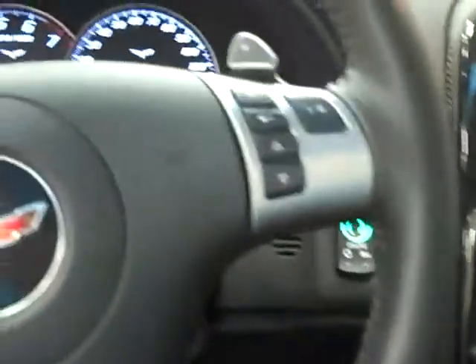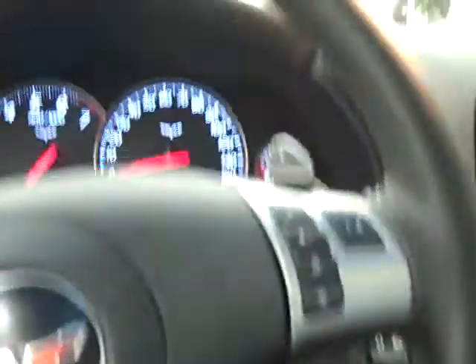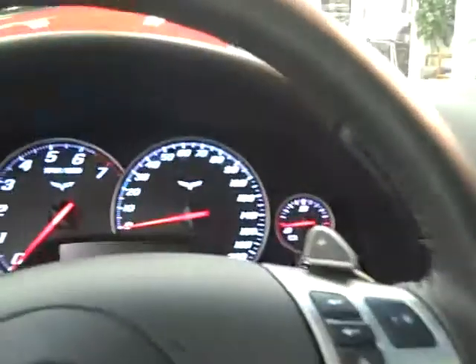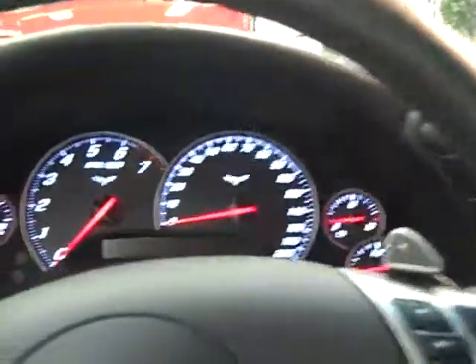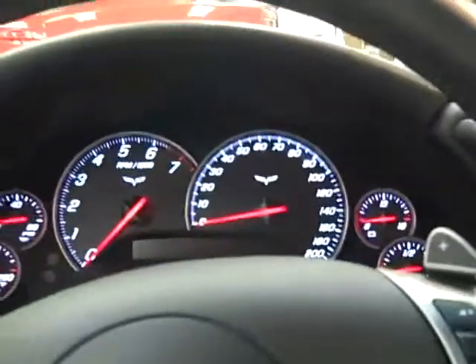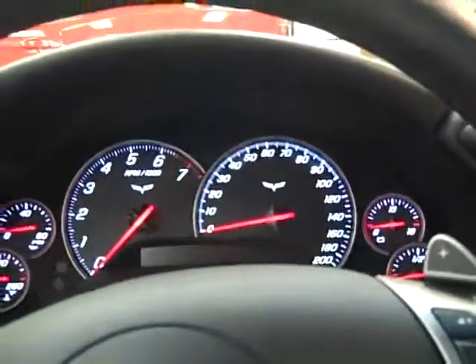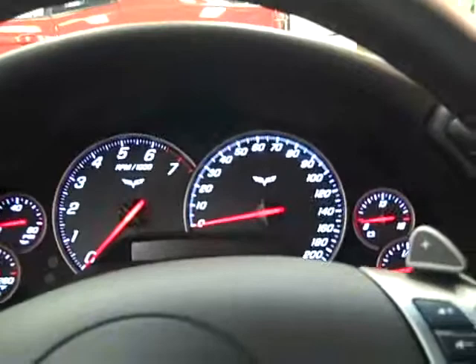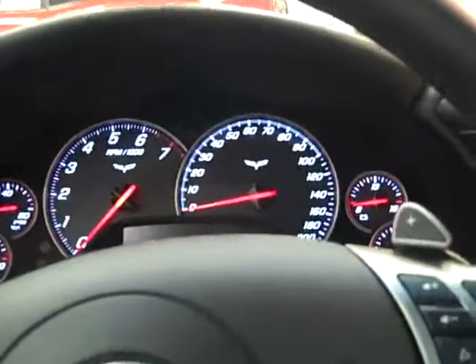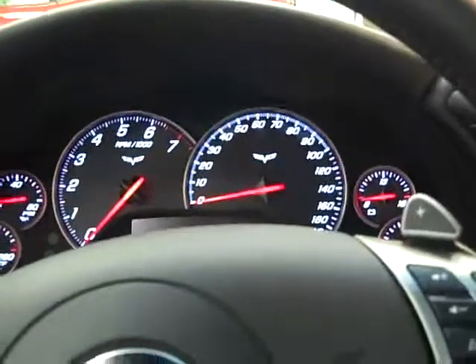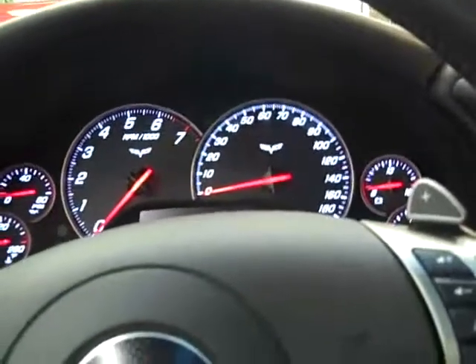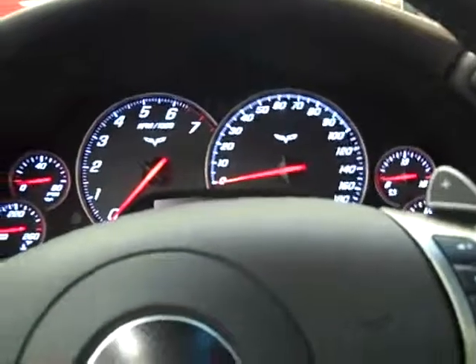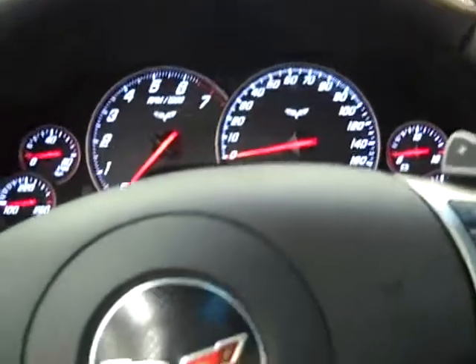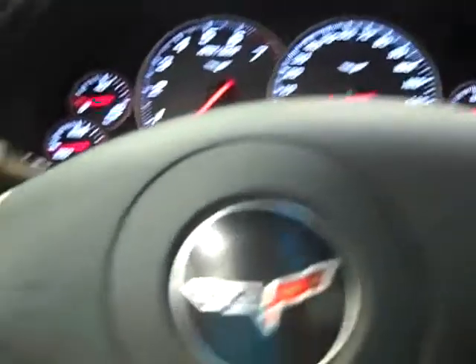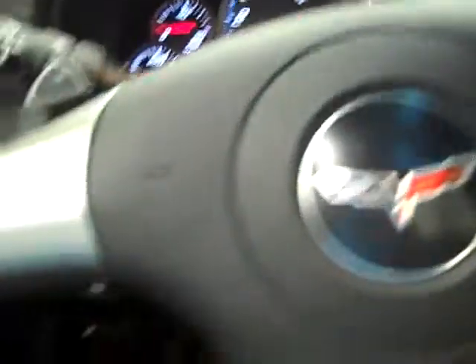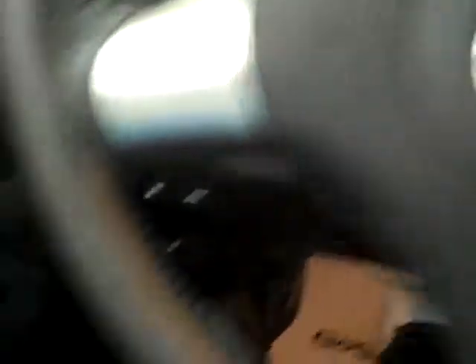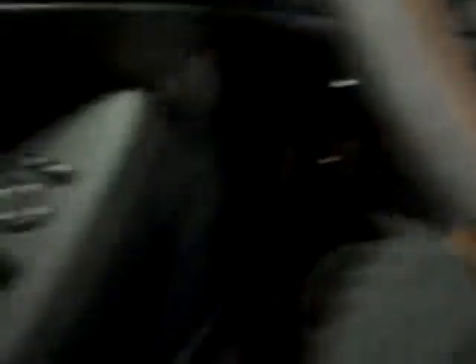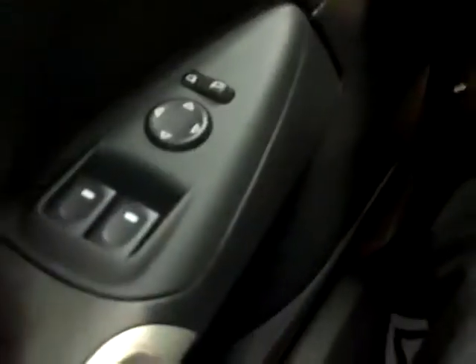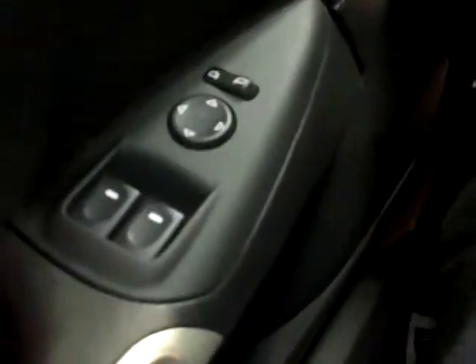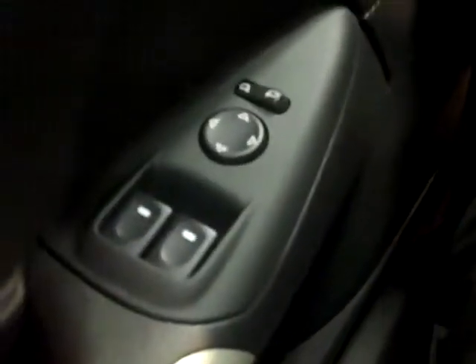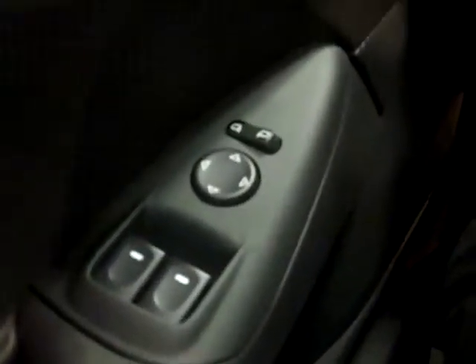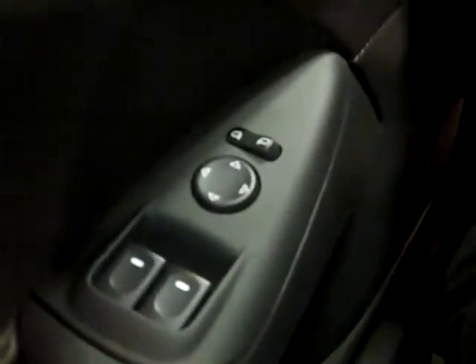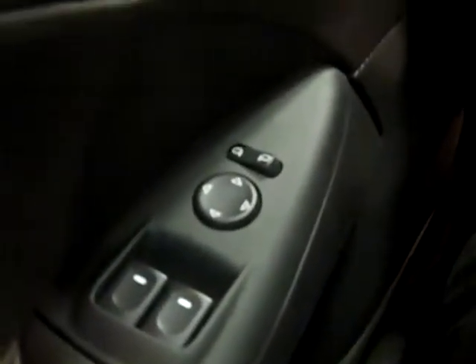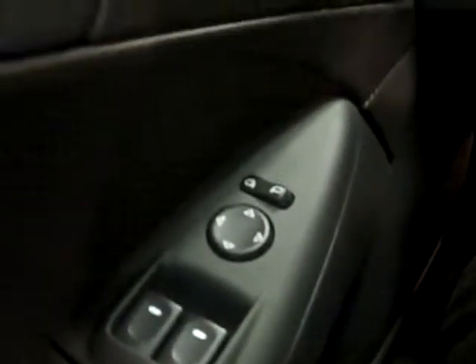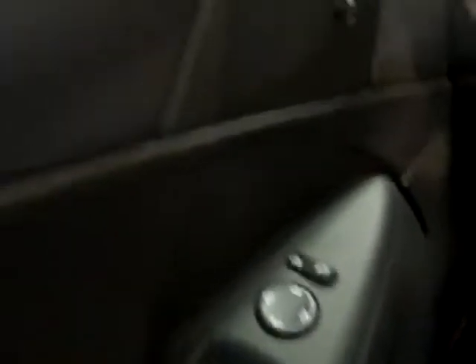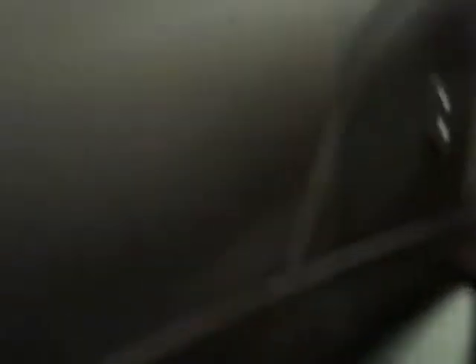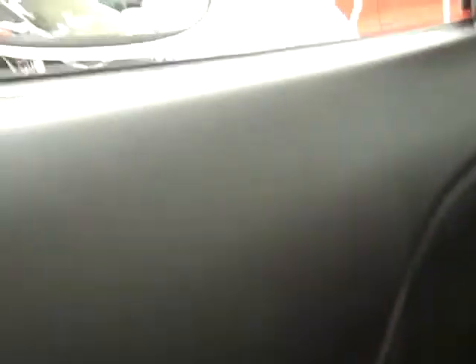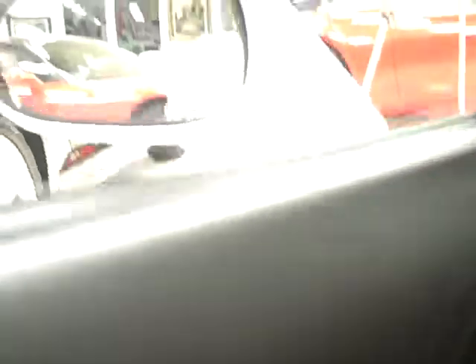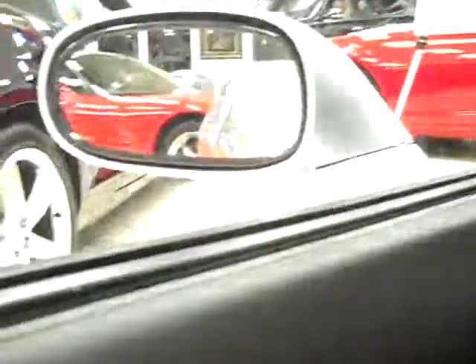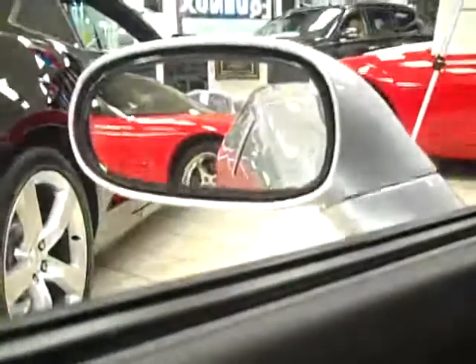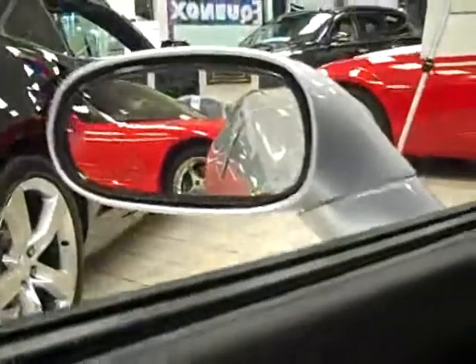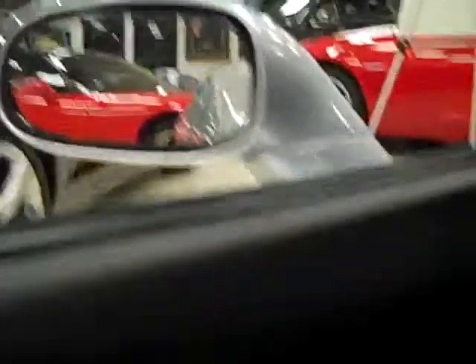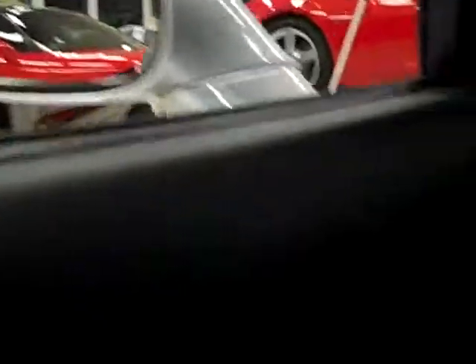Look at this nice view of the dashboard up there — got the power windows, power locks, heated outside mirrors so you don't have to scrape those in the winter time.